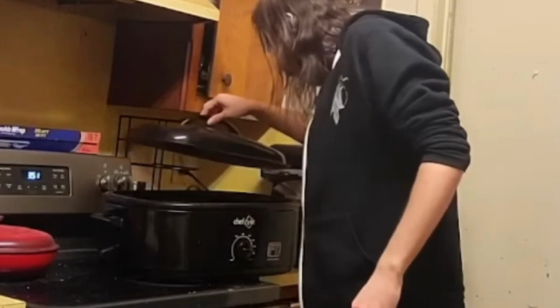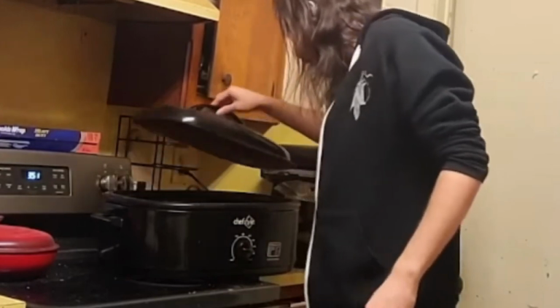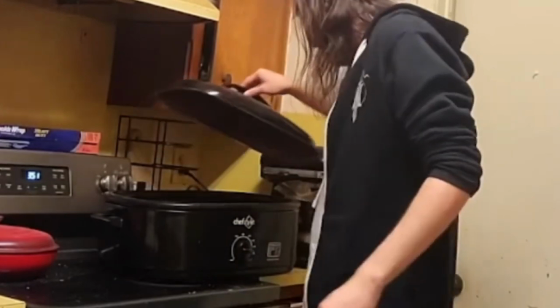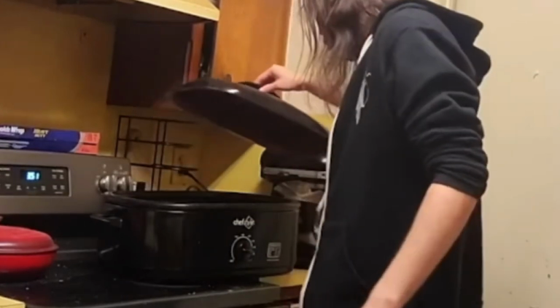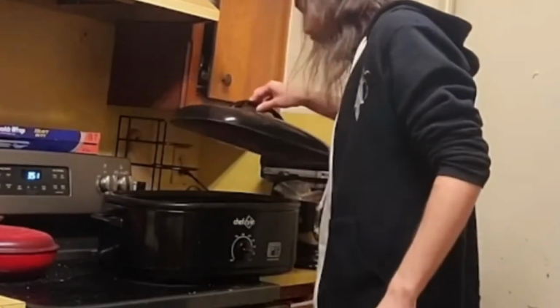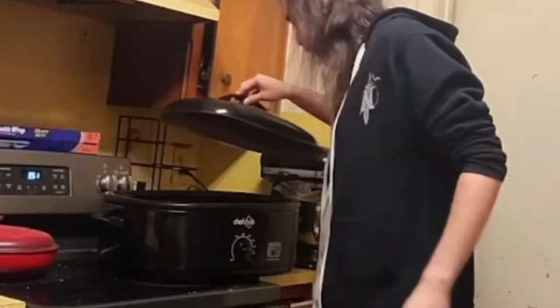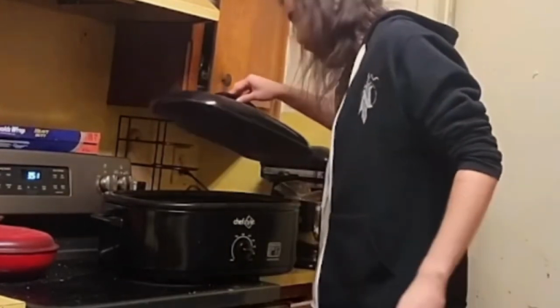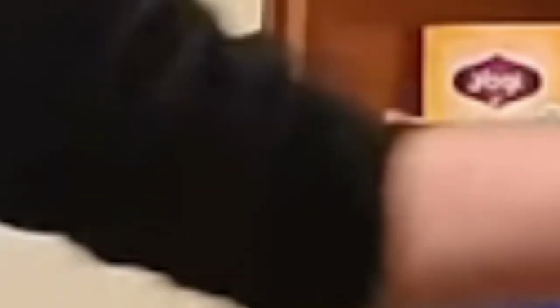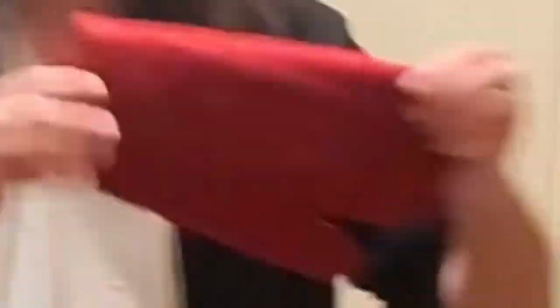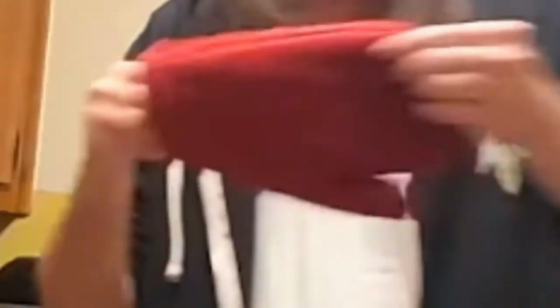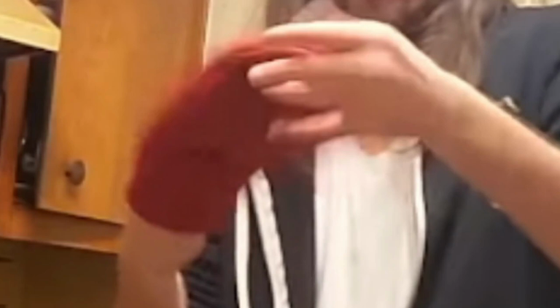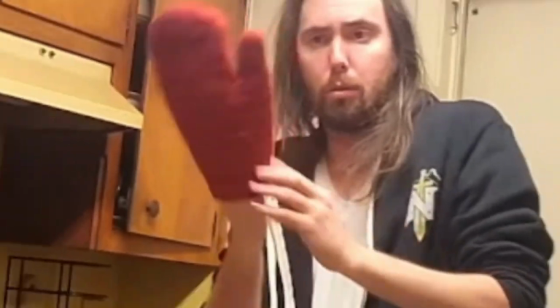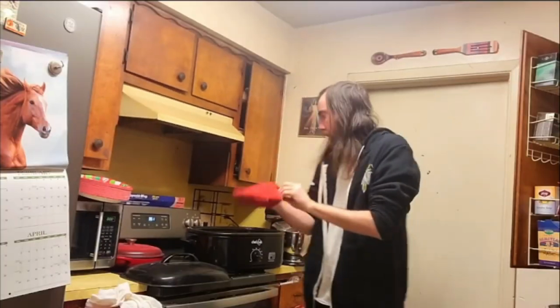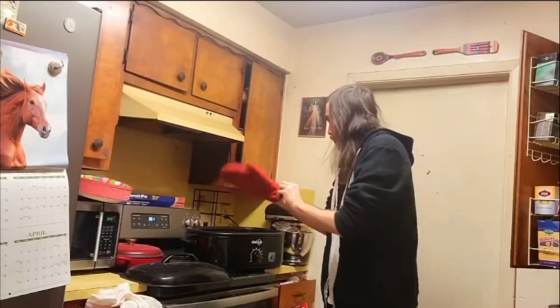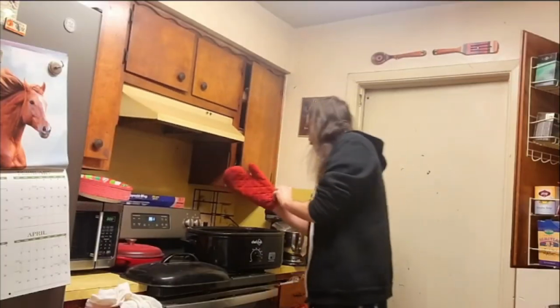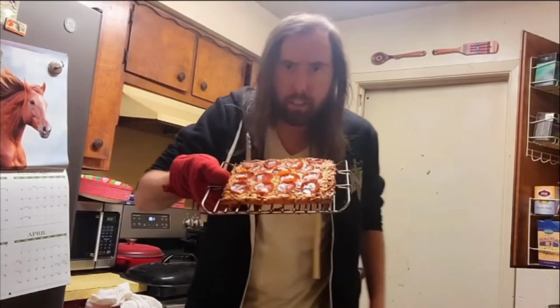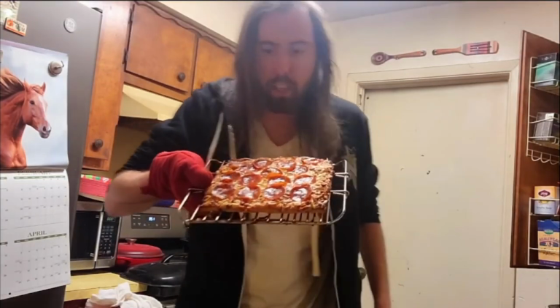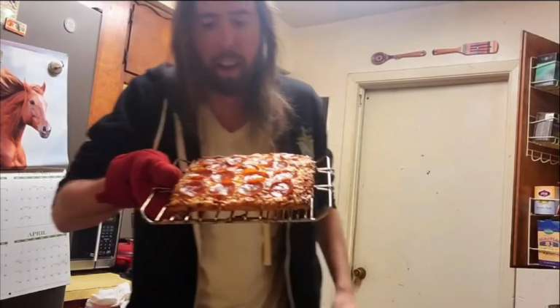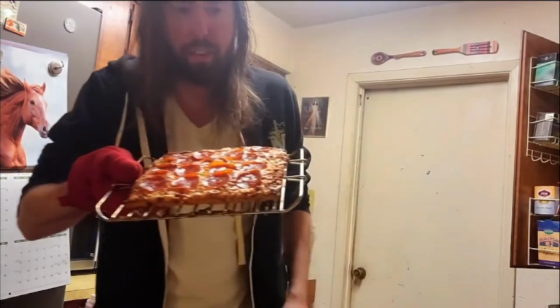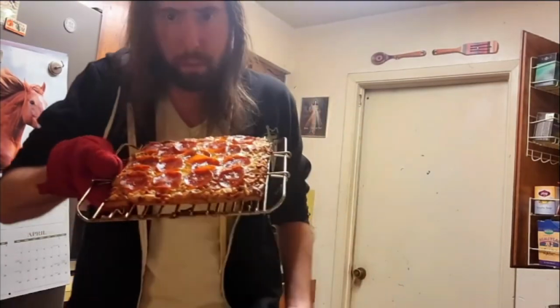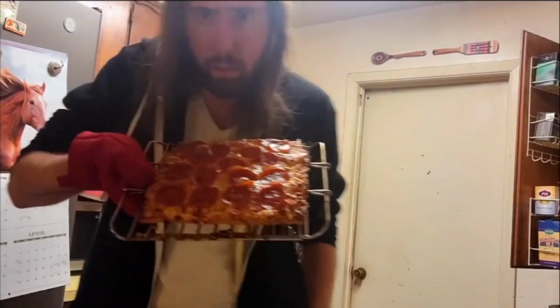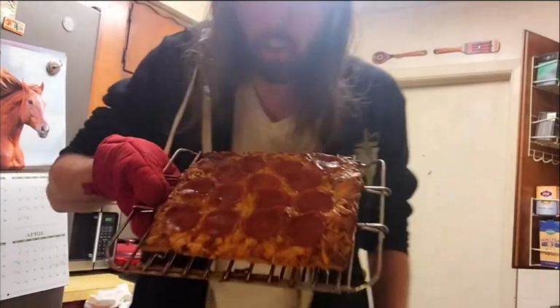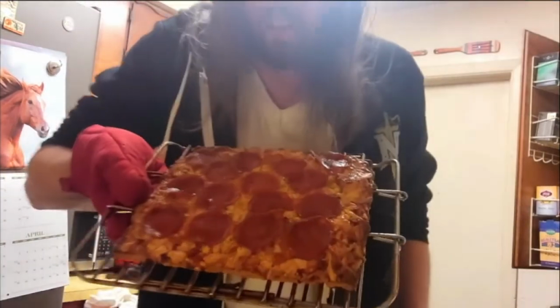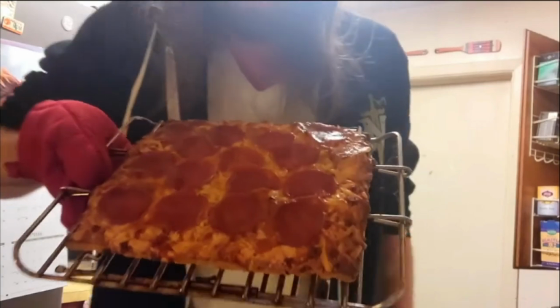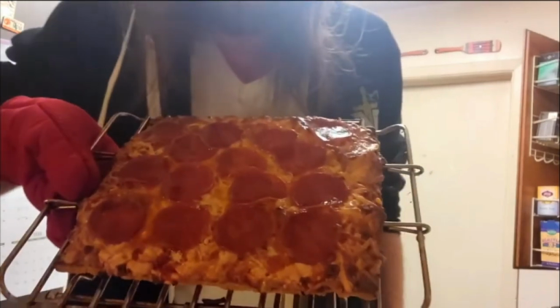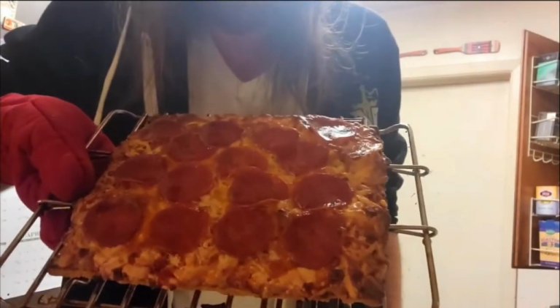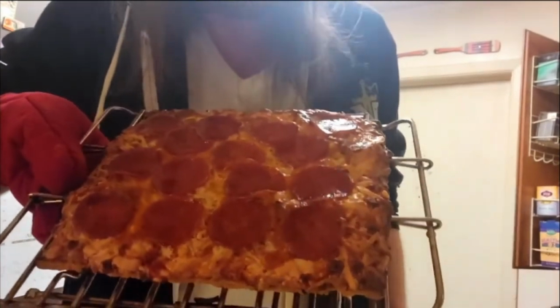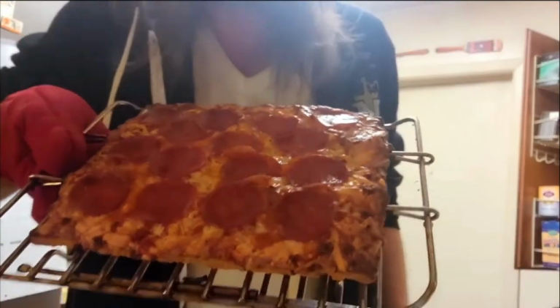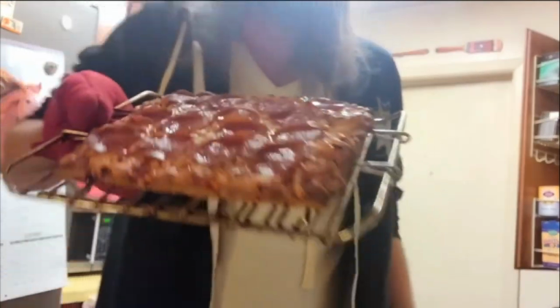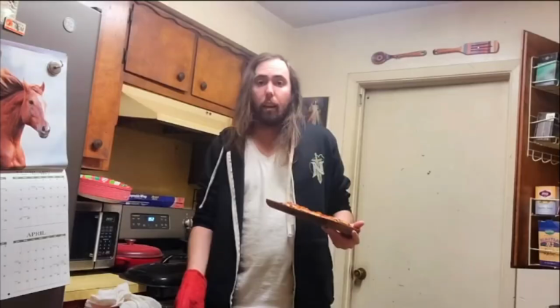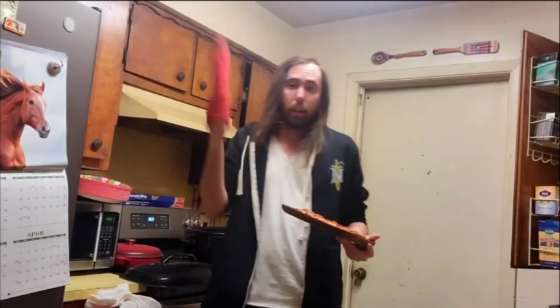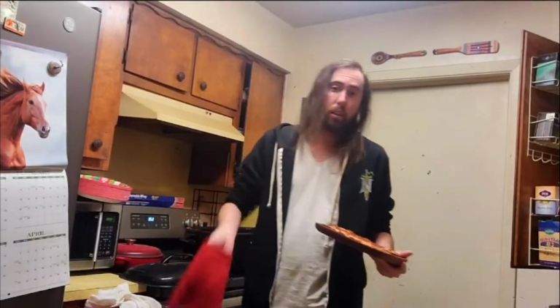So basically after you get done with that, you just open it up. And let's take a look at this pizza right here. This is what you call a pizza. And so that's done.